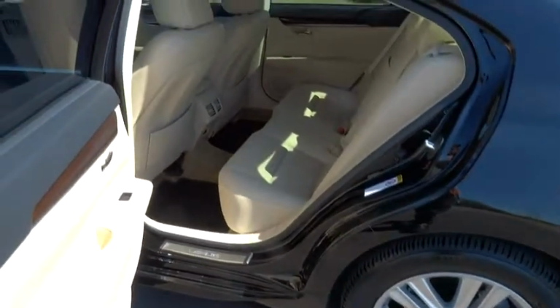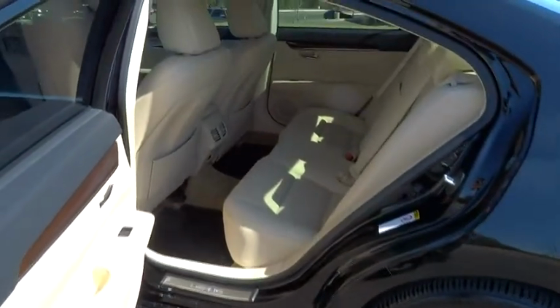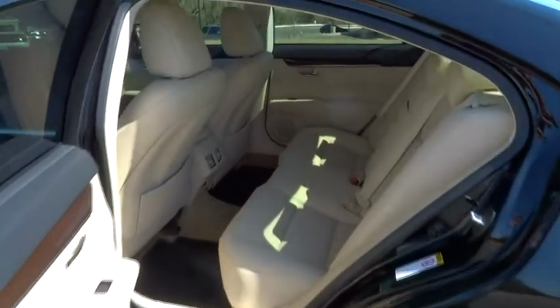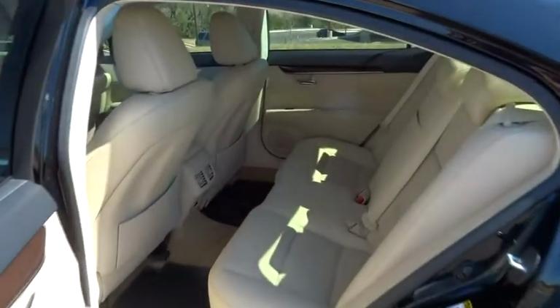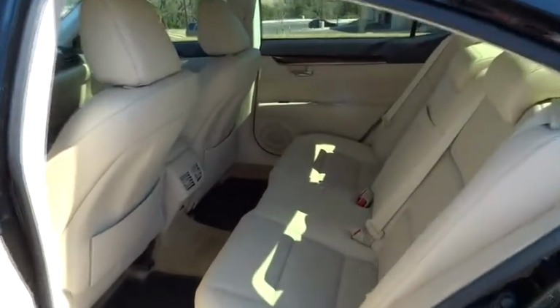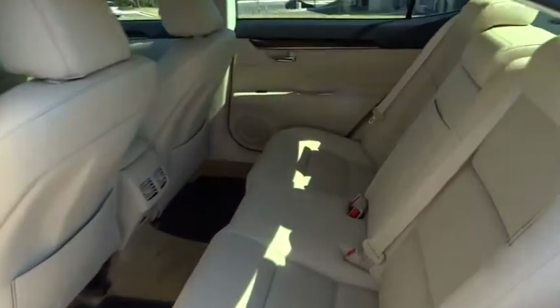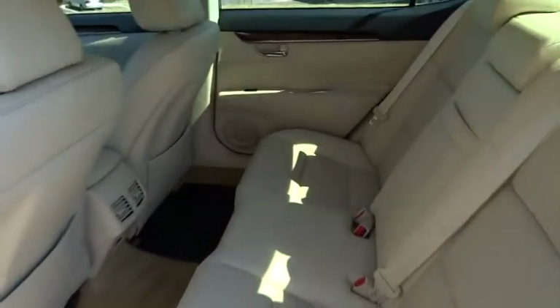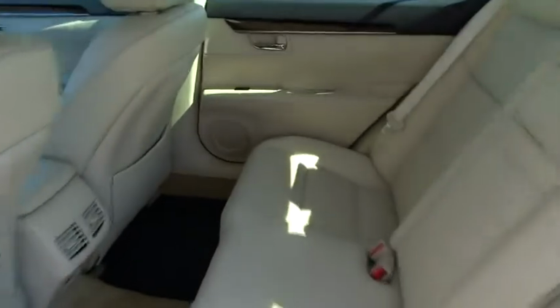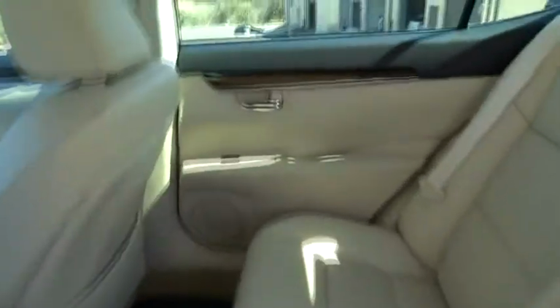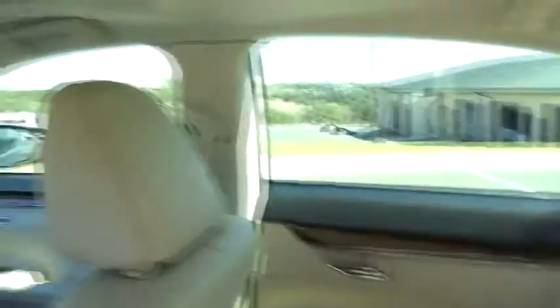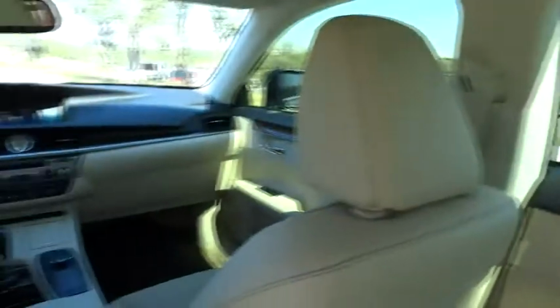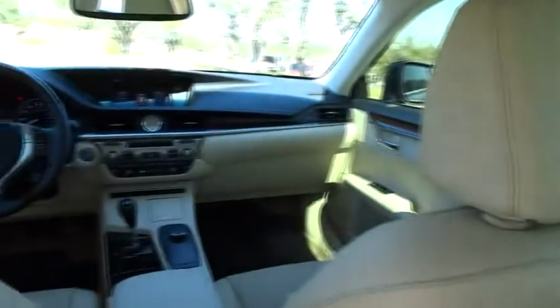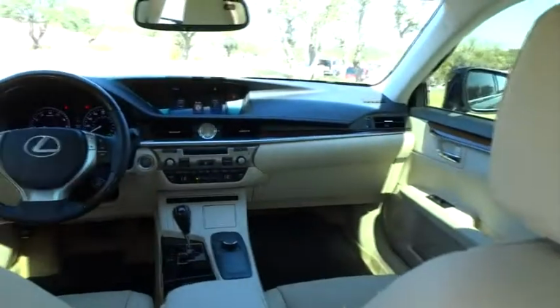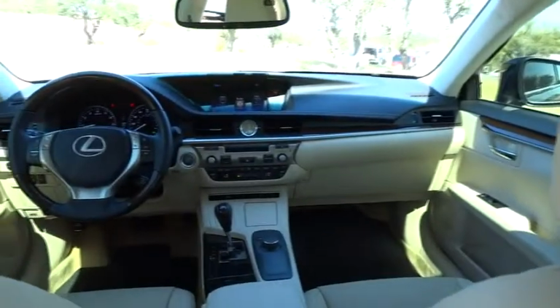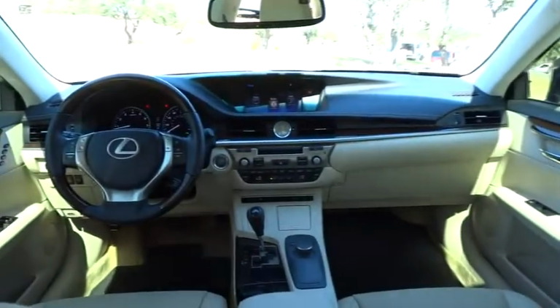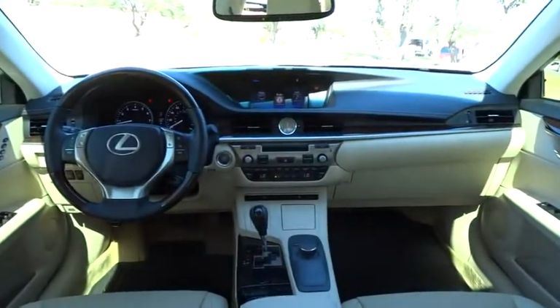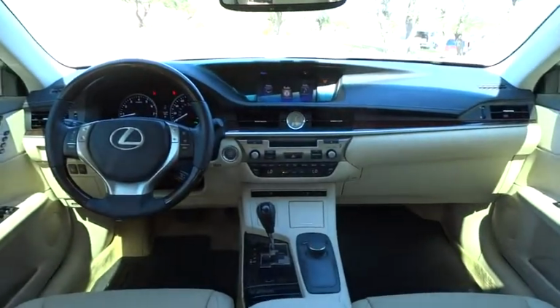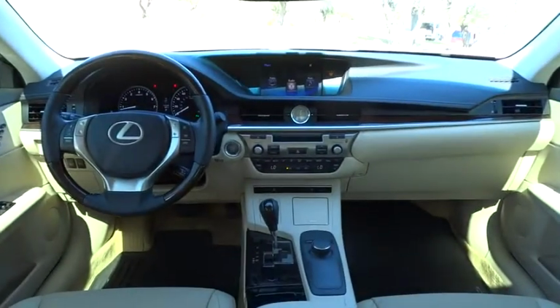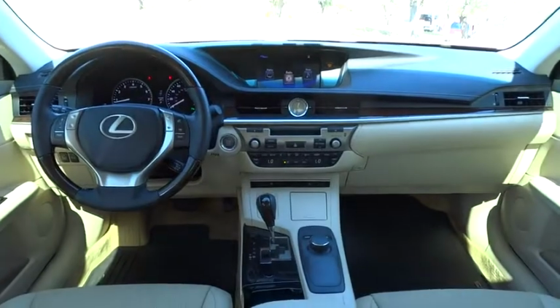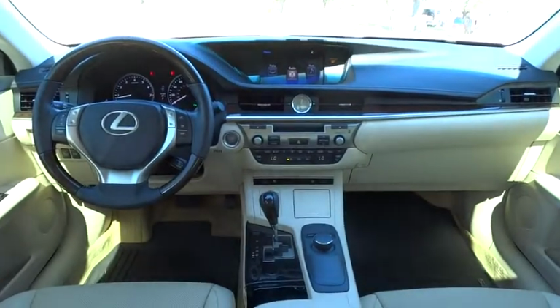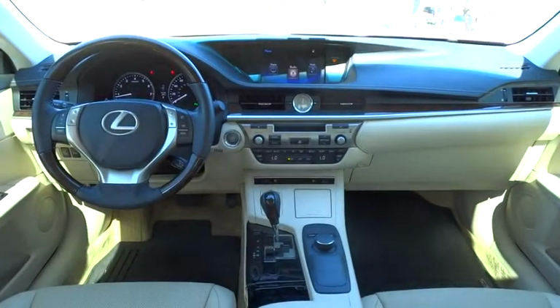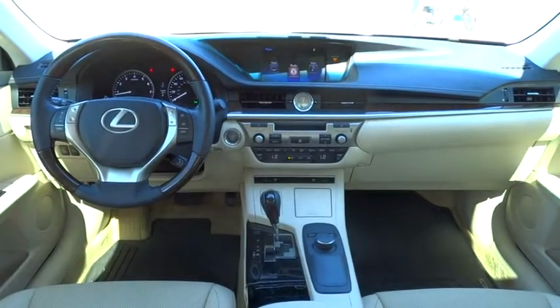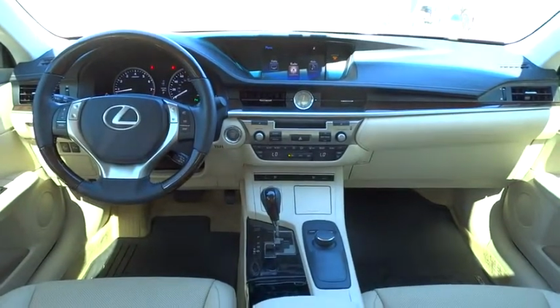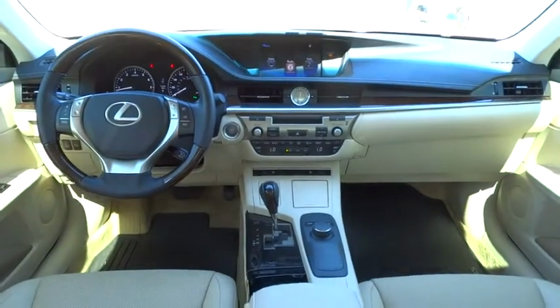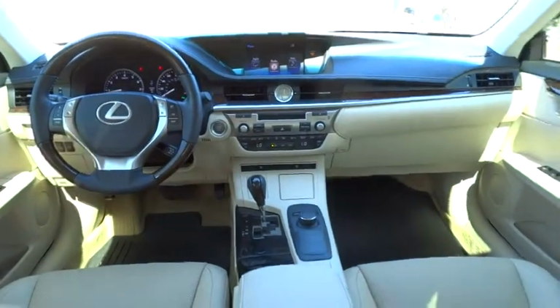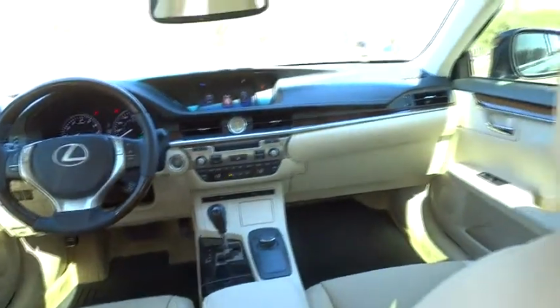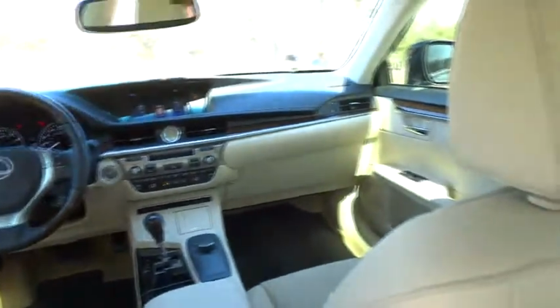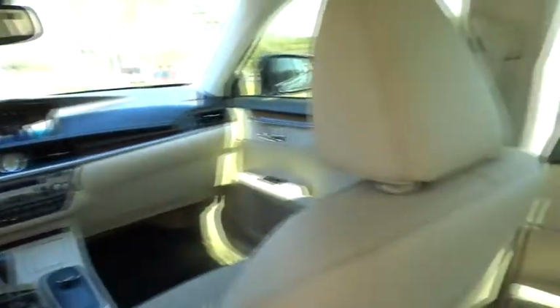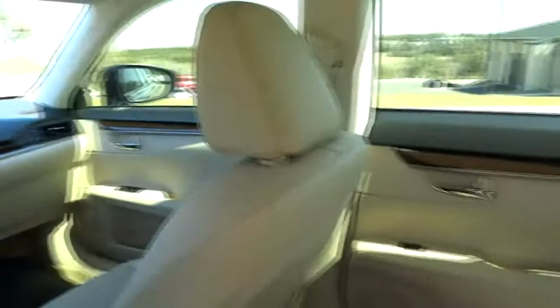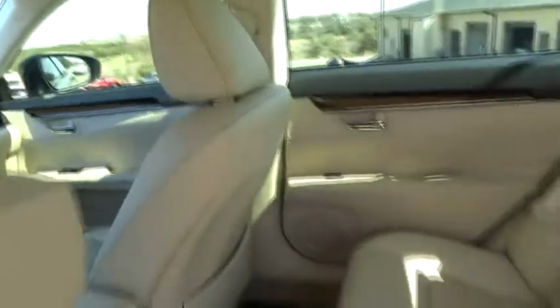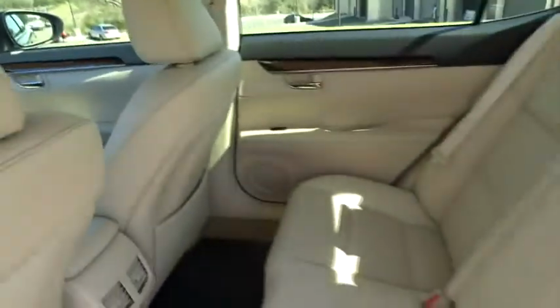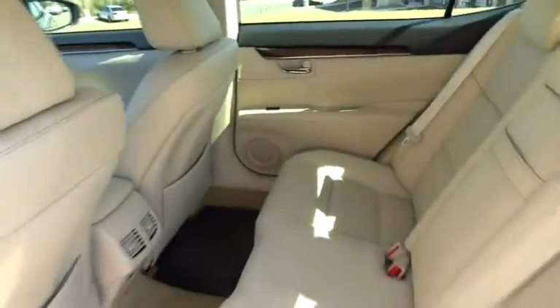Adjustable steering wheel, auto-dimming rearview mirror, cruise control, keyless start, aluminum wheels, four-wheel disc brakes, AM-FM stereo radio. This beauty is sure to make you the talk of the neighborhood, so call or drop in for a test drive today.